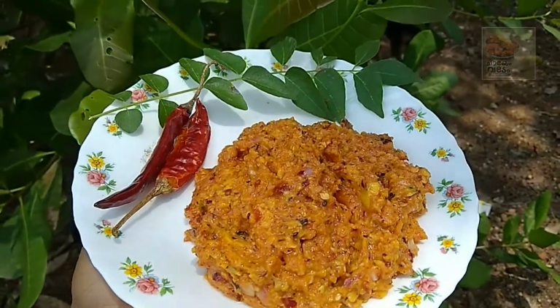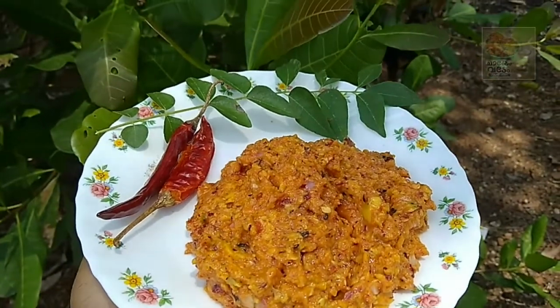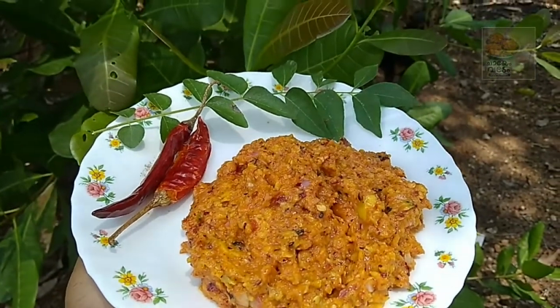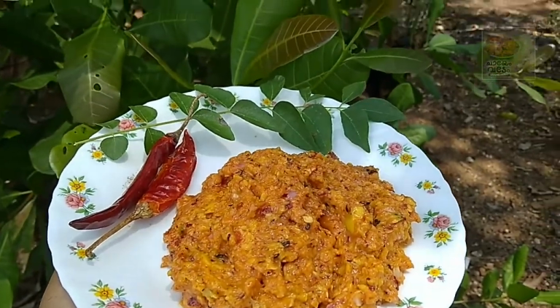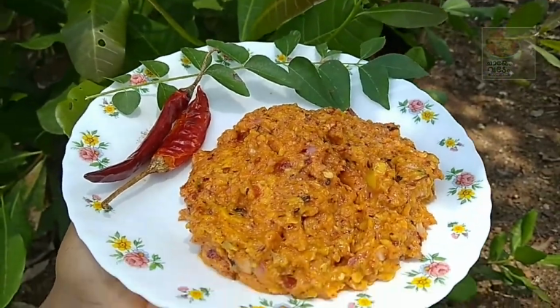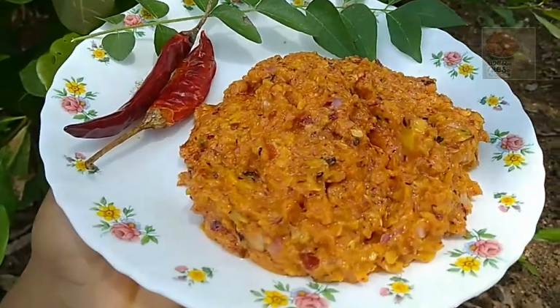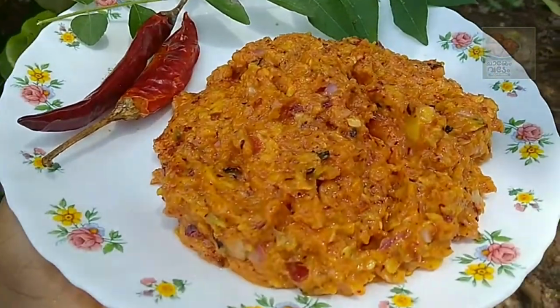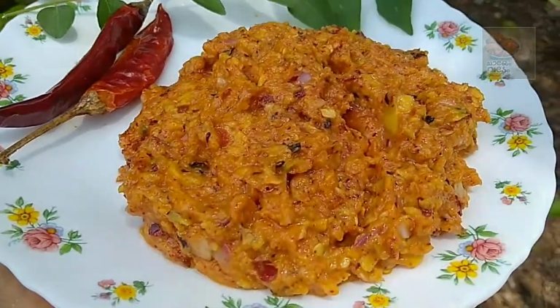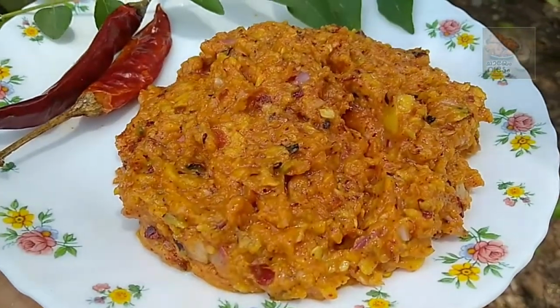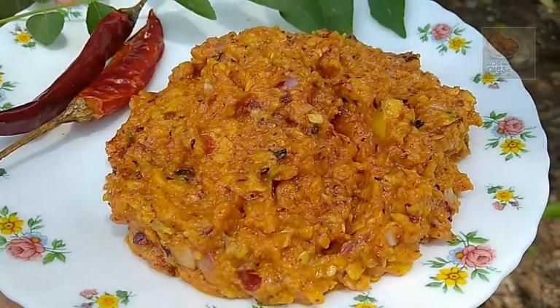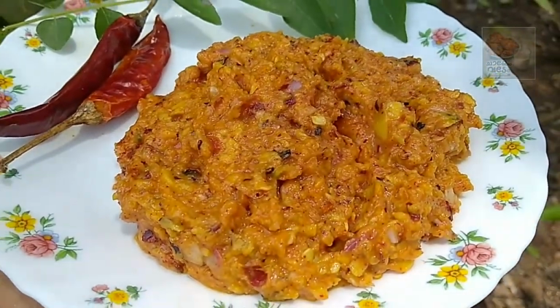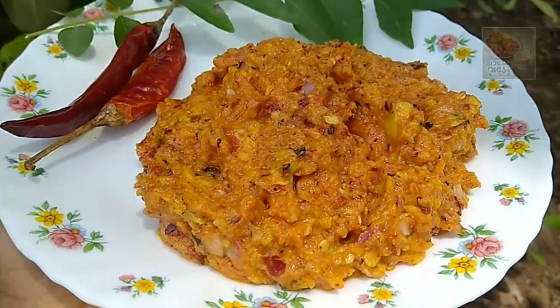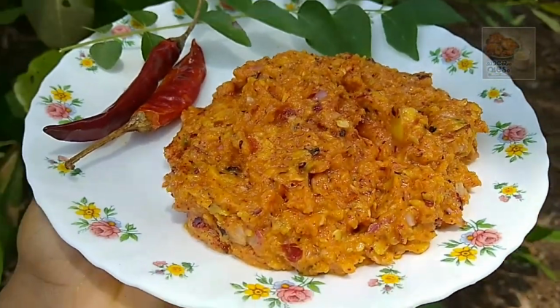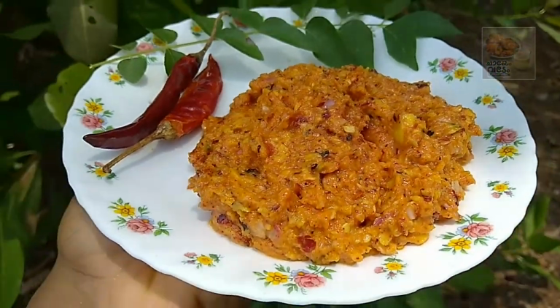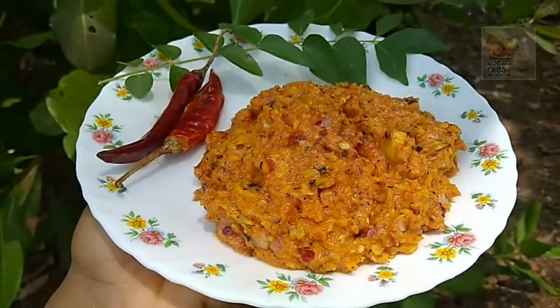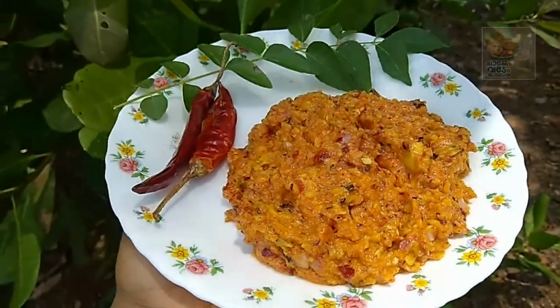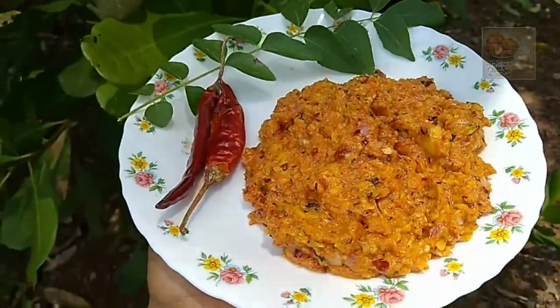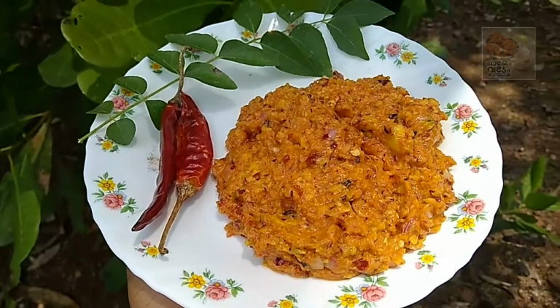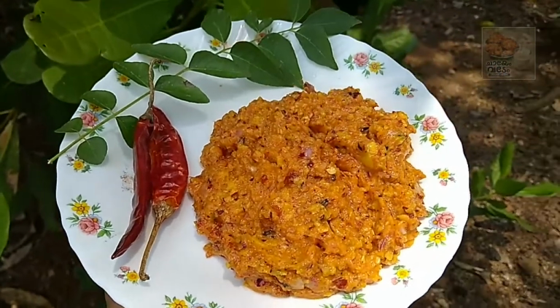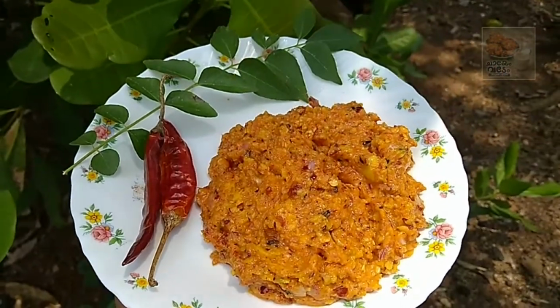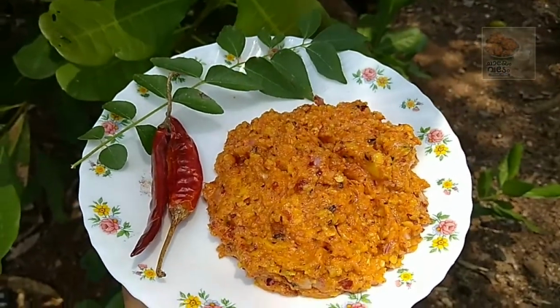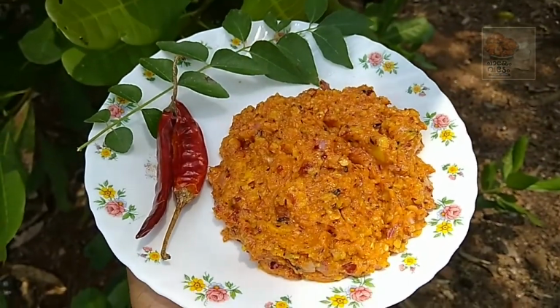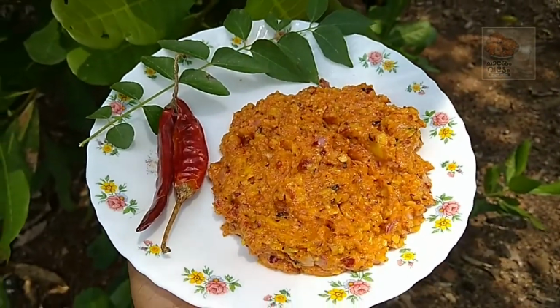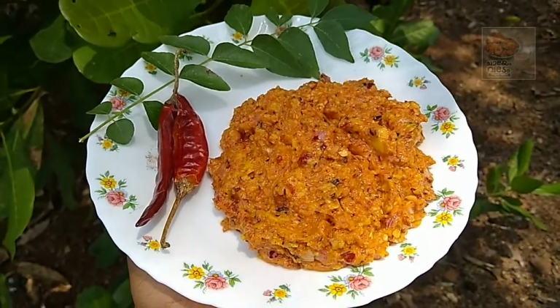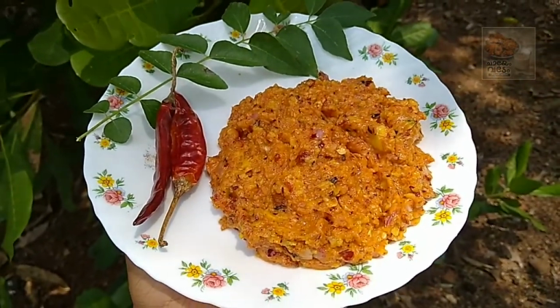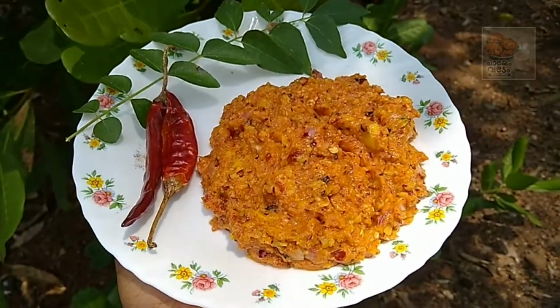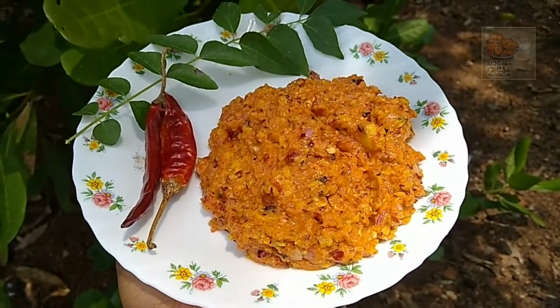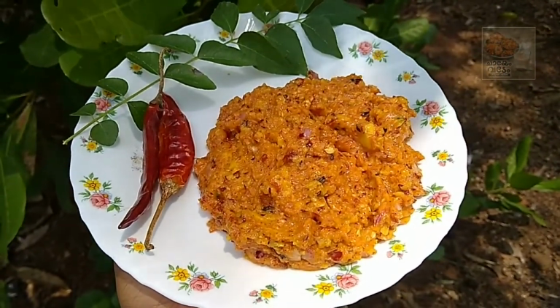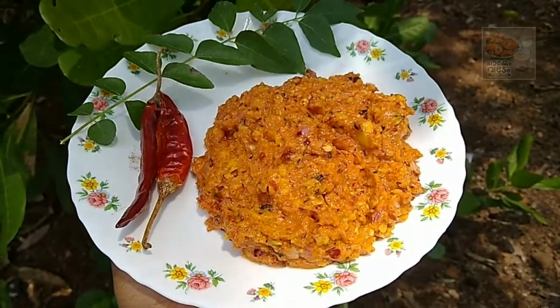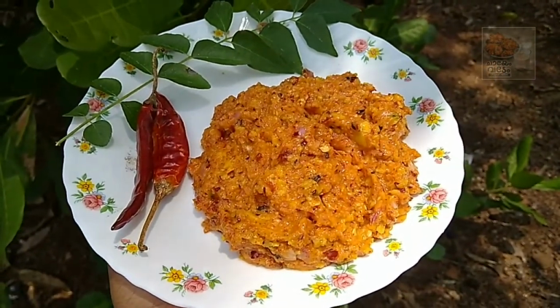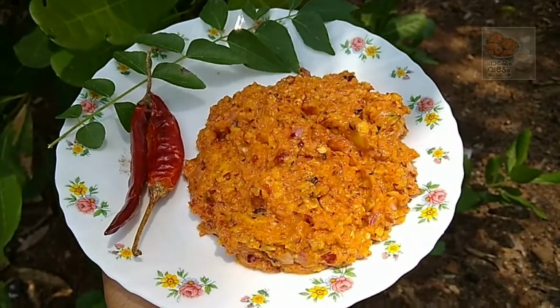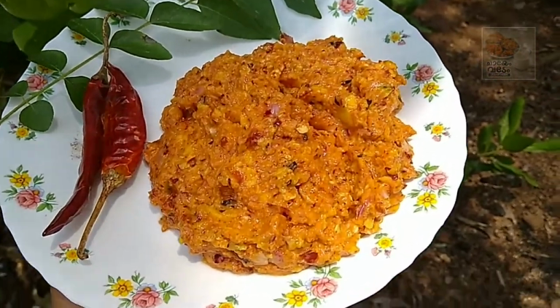Hello, welcome back. Today's recipe is a nice recipe. This recipe is very easy to cook.